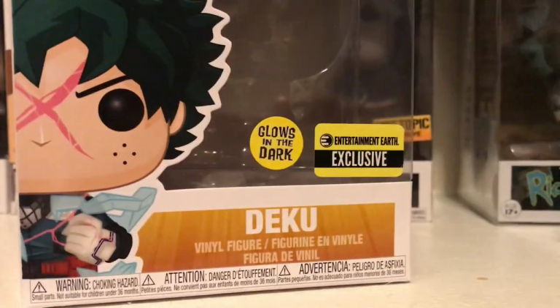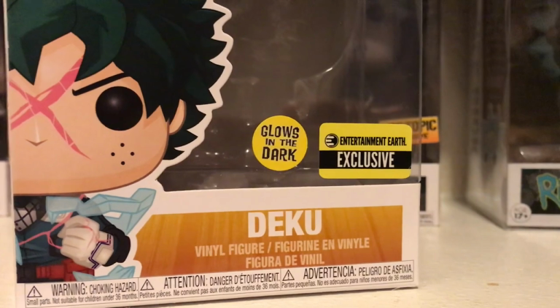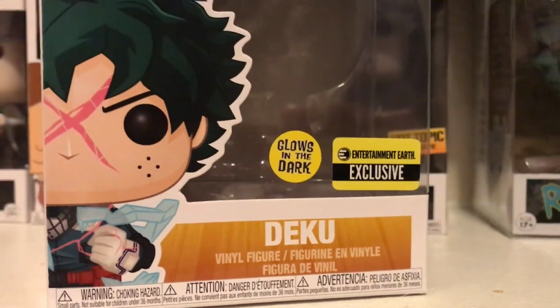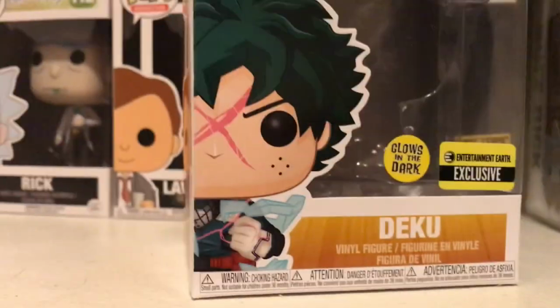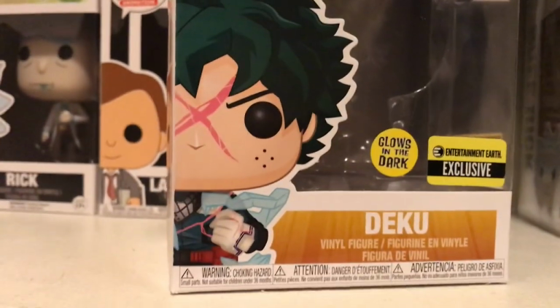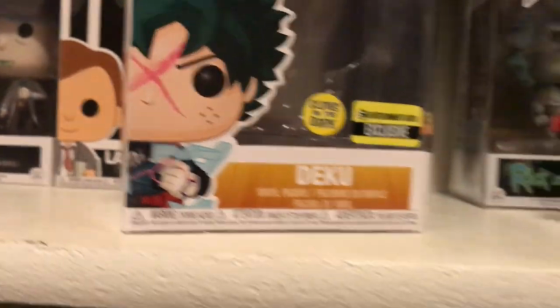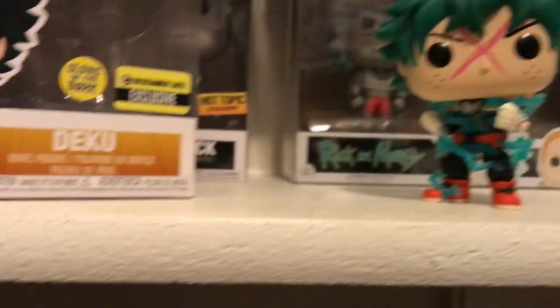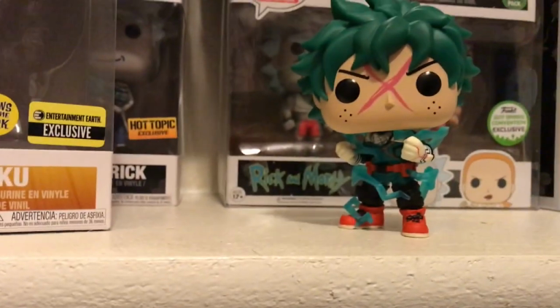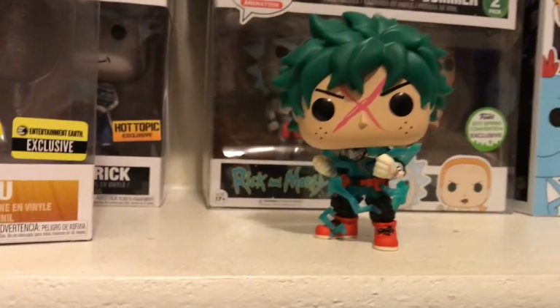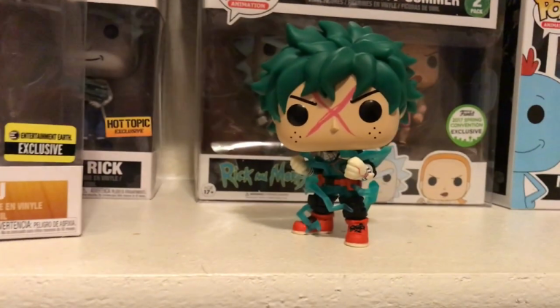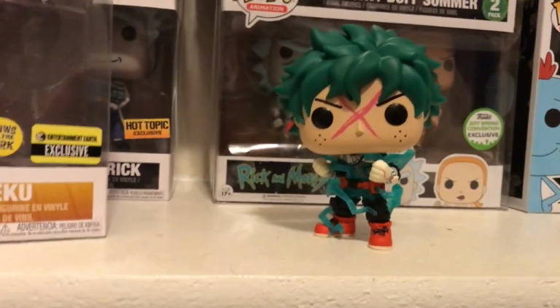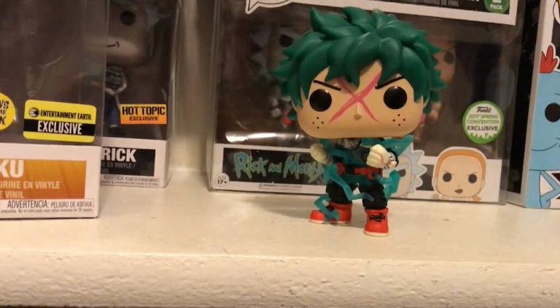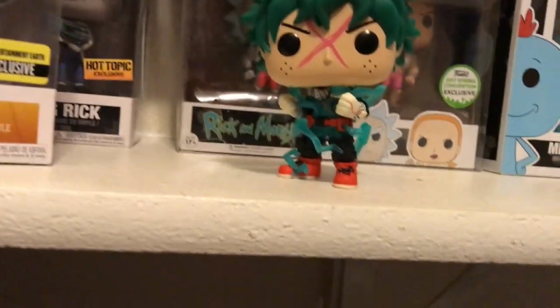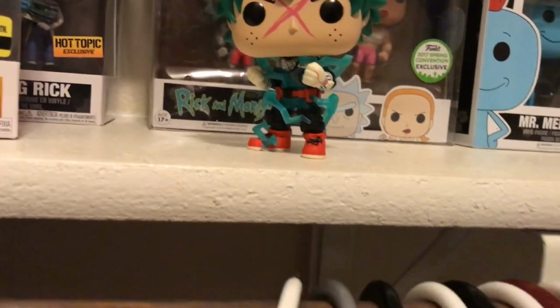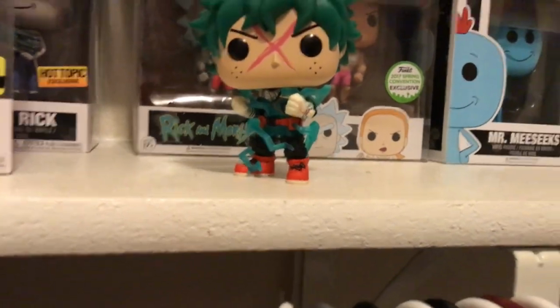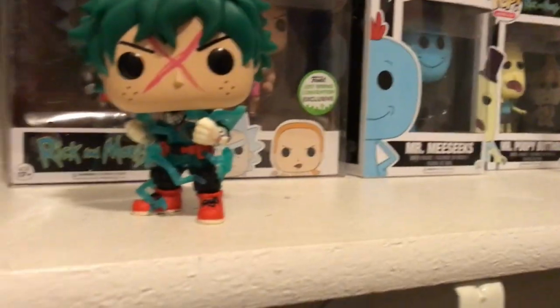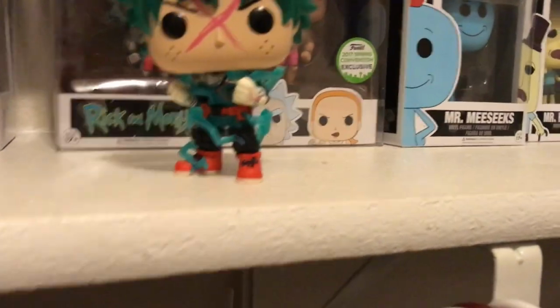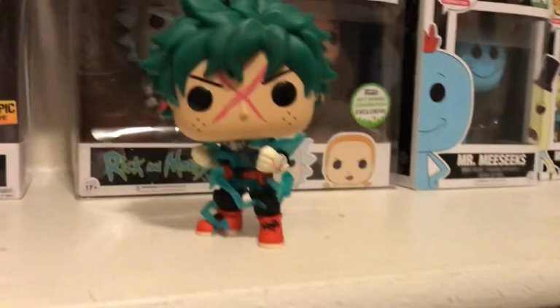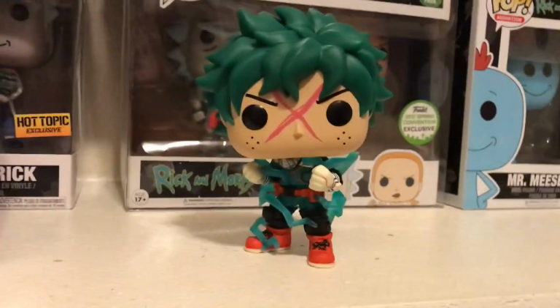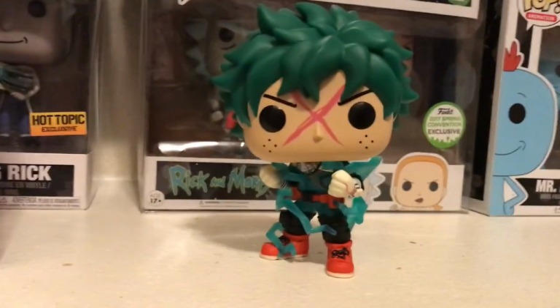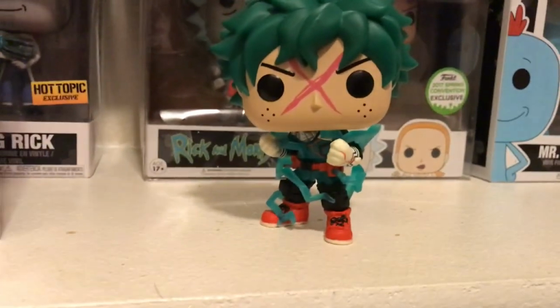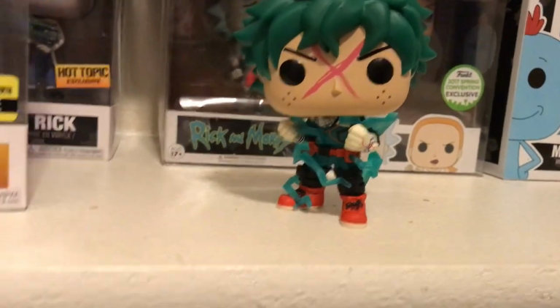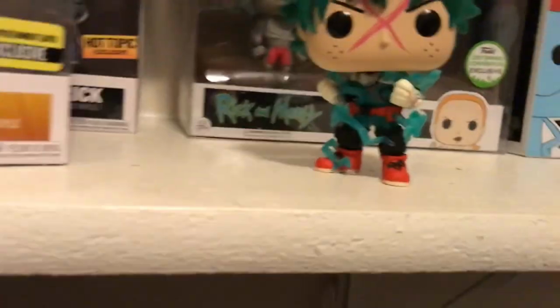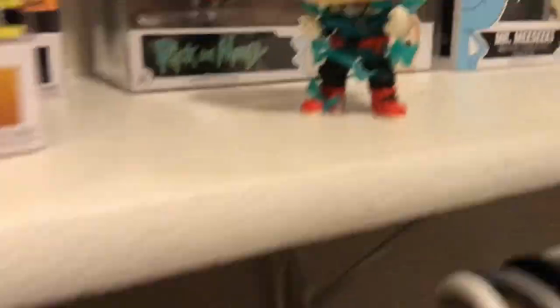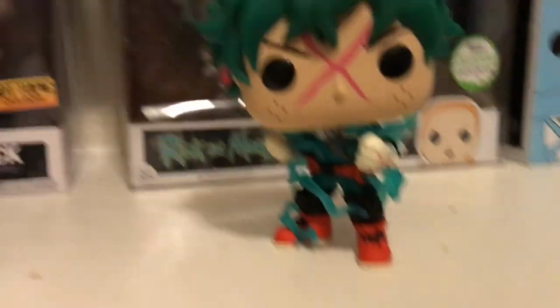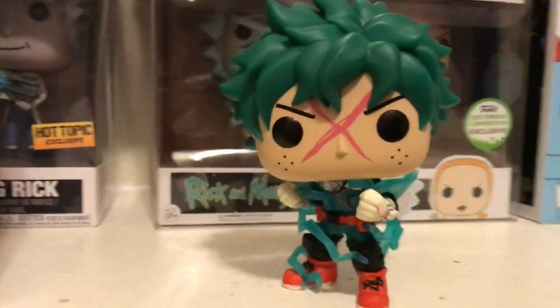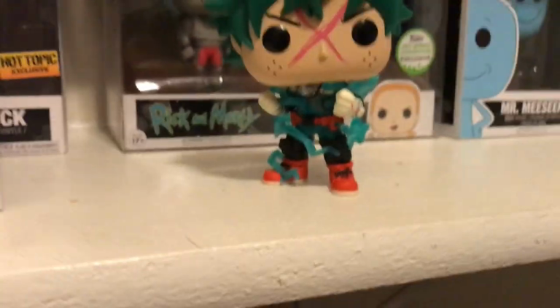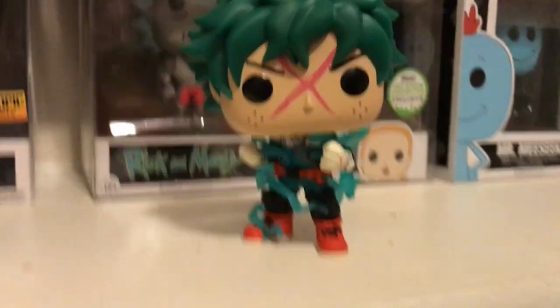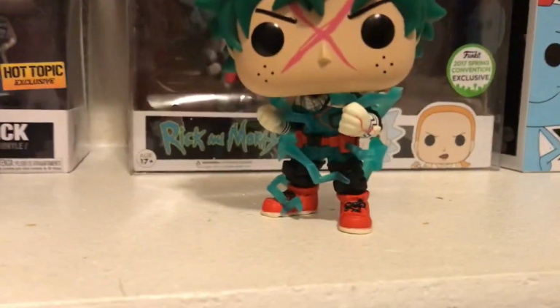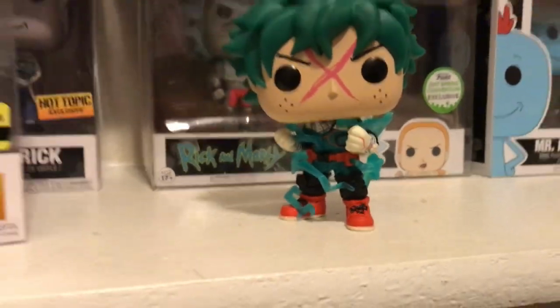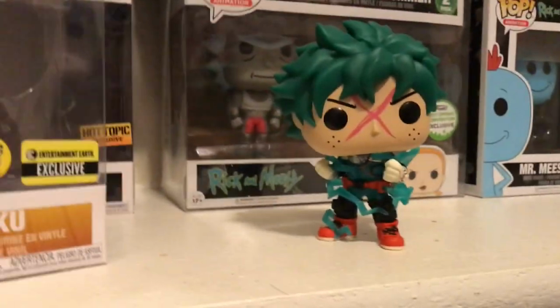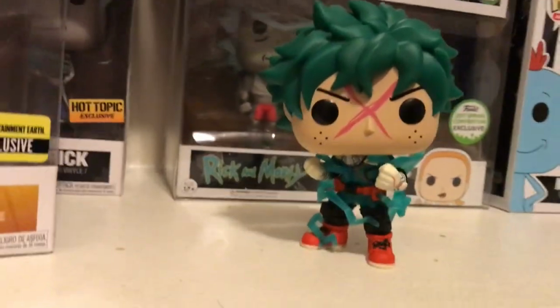This is an Entertainment Earth exclusive, Glow in the Dark, and this is from — they call it Deku Full Cow, which I don't get because I believe a cow is like the mask and he doesn't have a mask on, but he does have the big X from him using his all-for-one or whatever. But let's get into the pop.